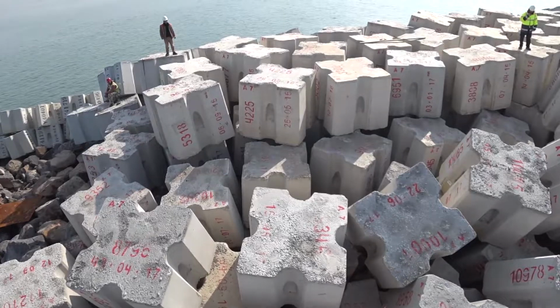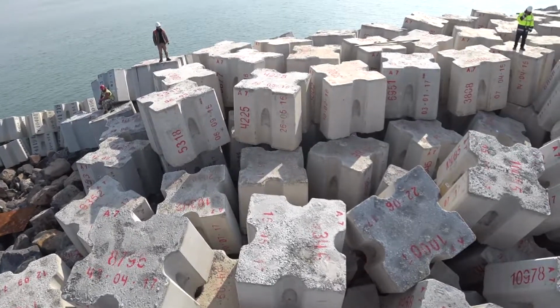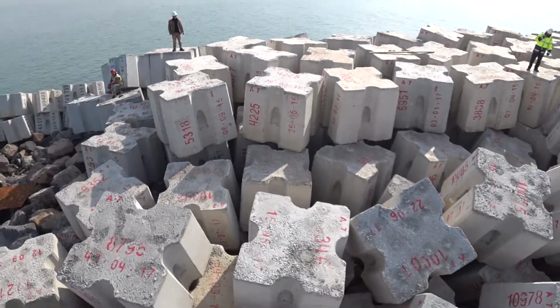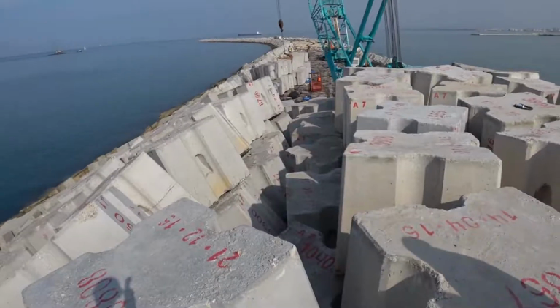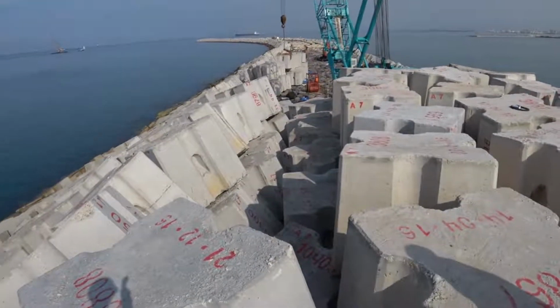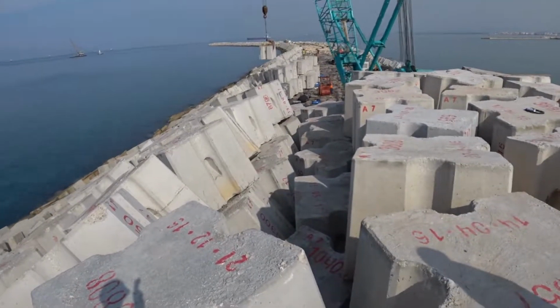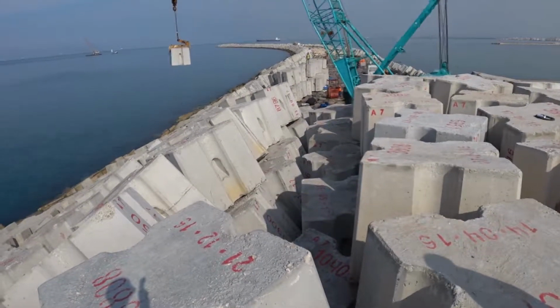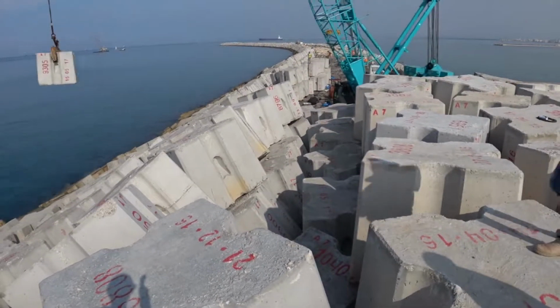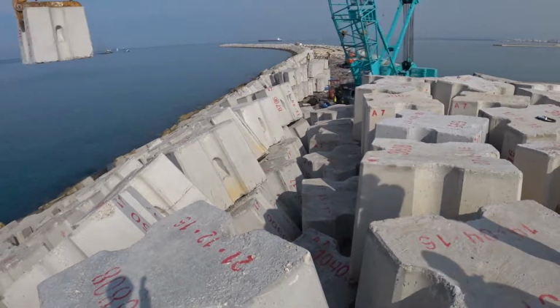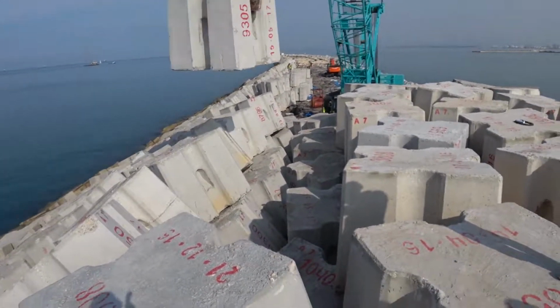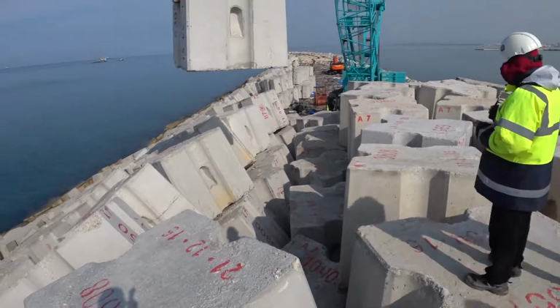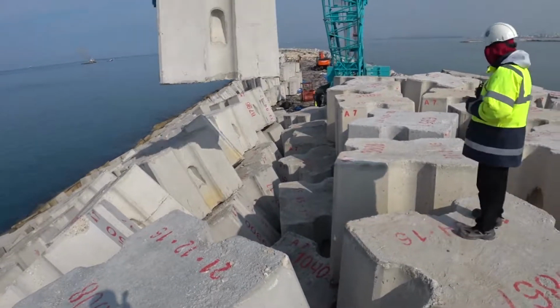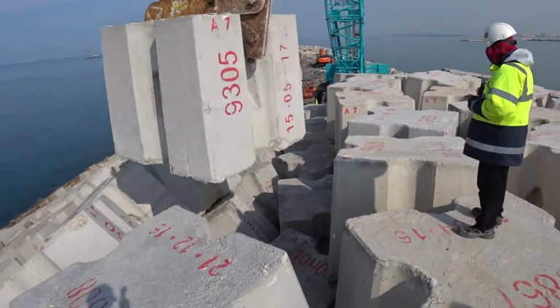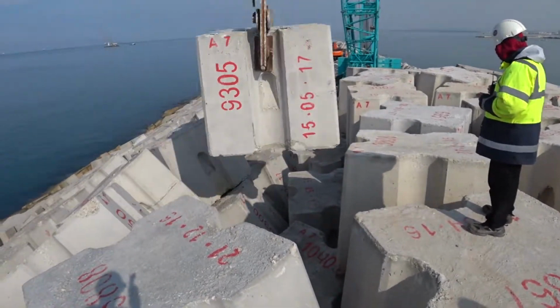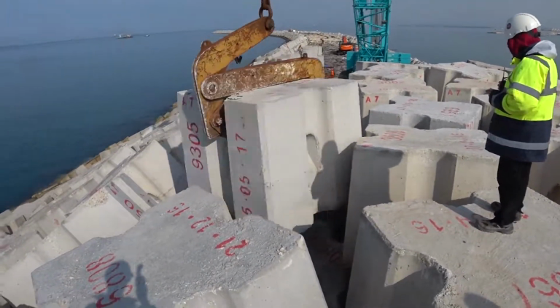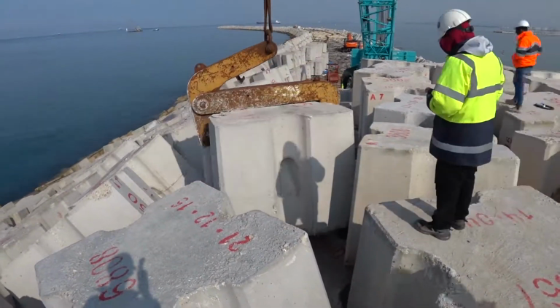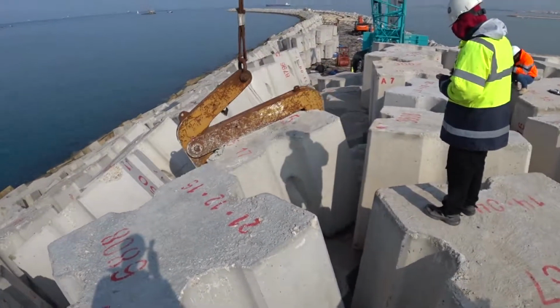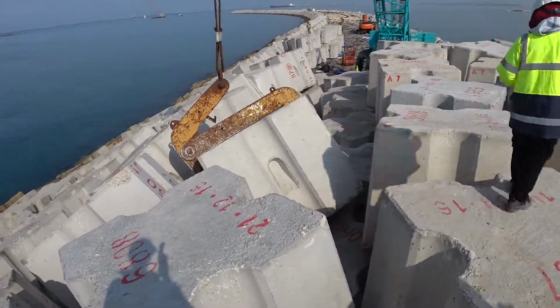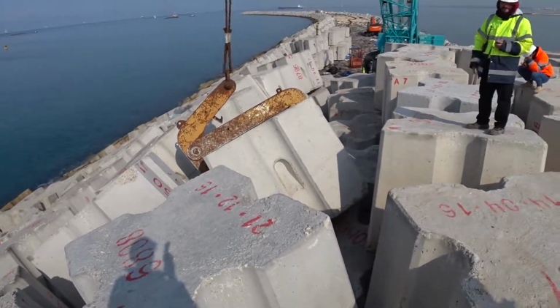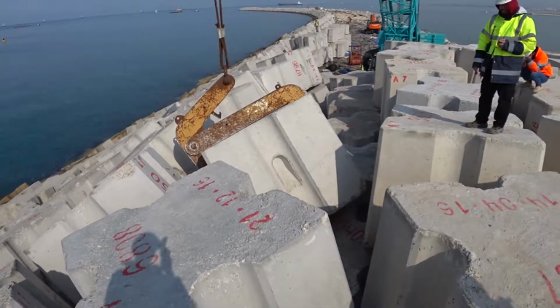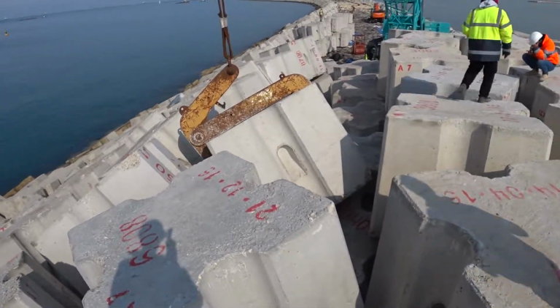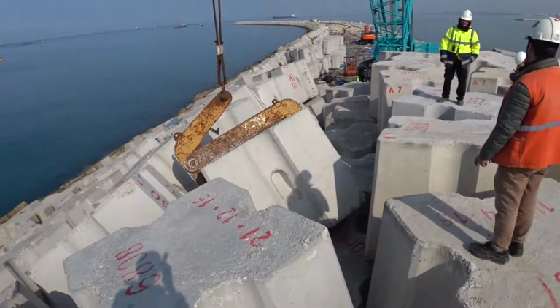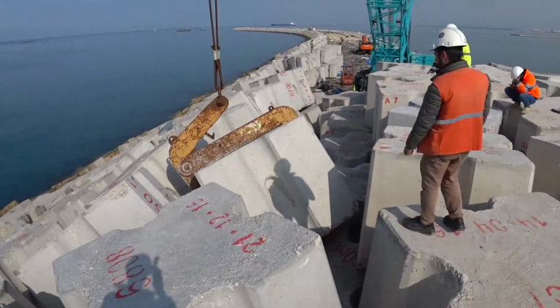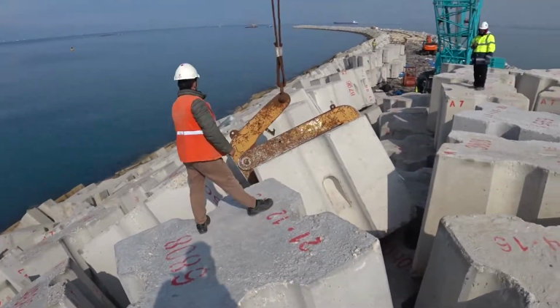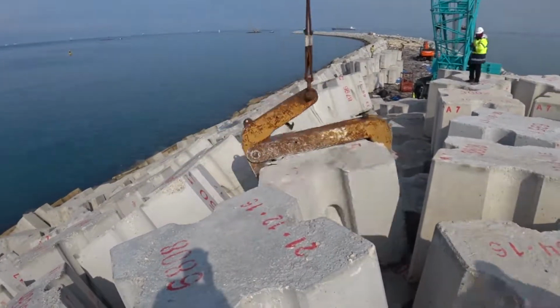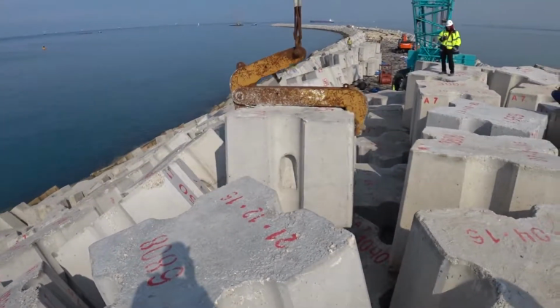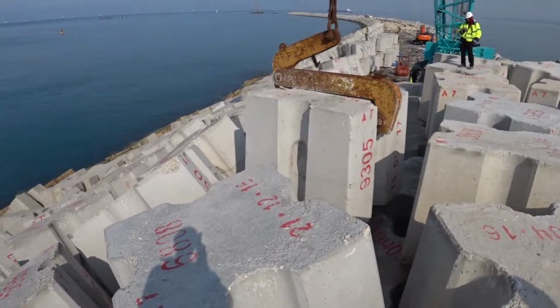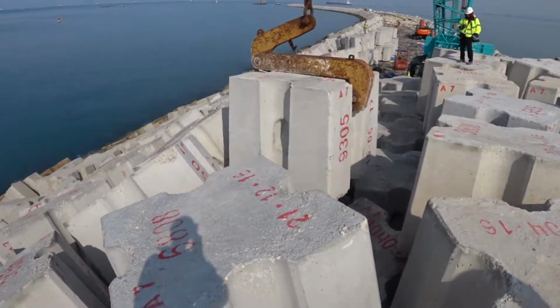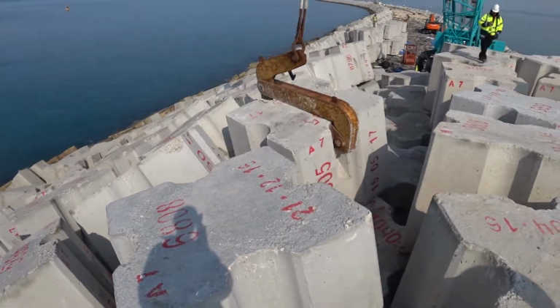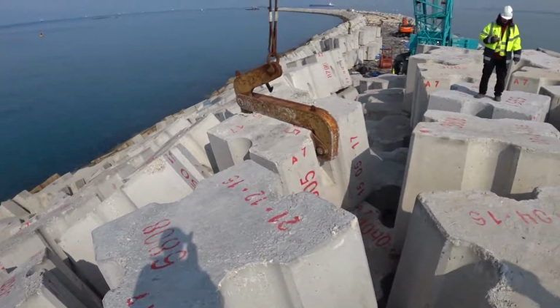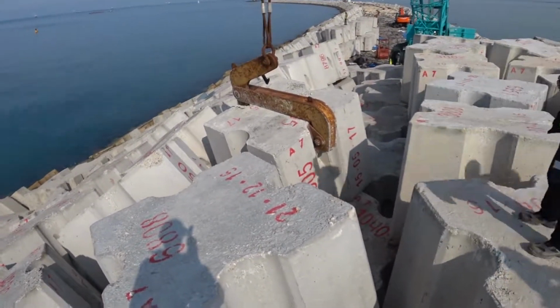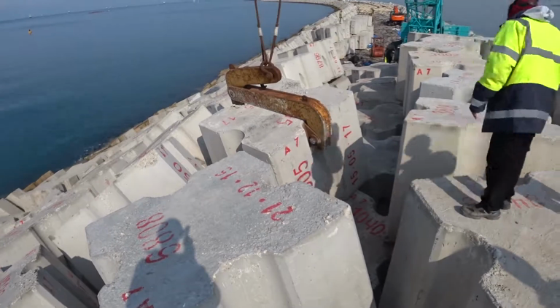Rubble mound breakwaters use structural voids to dissipate the wave energy. Big rocks and concrete armor units on the outside of the structure absorb most of the energy, while smaller rocks prevent the wave energy from continuing through the breakwater core.